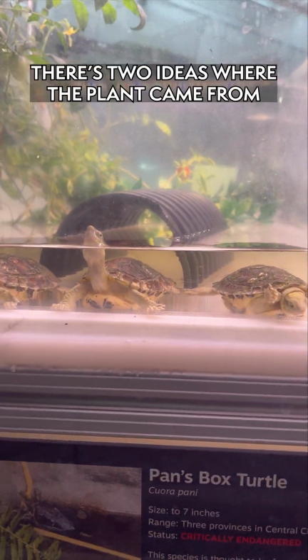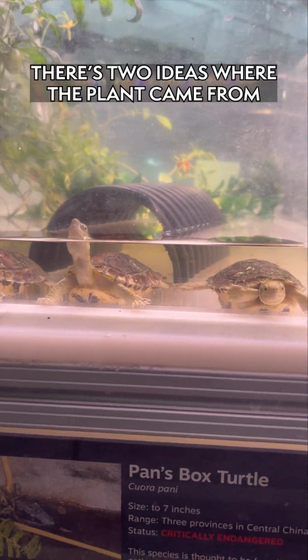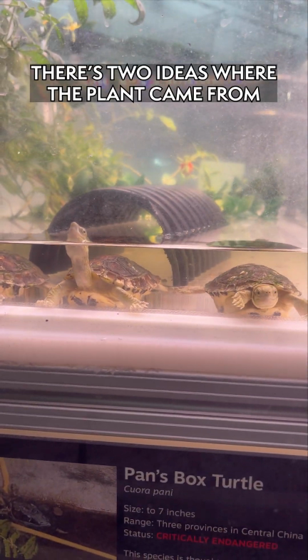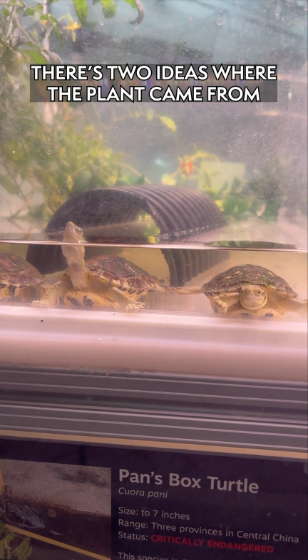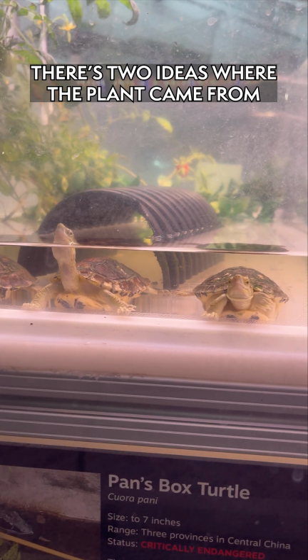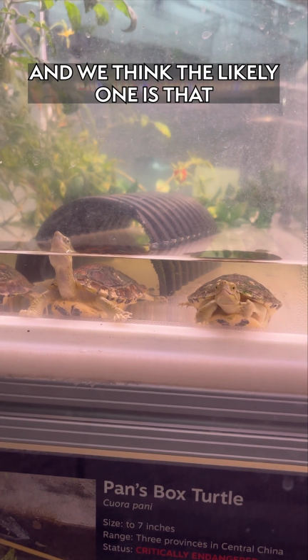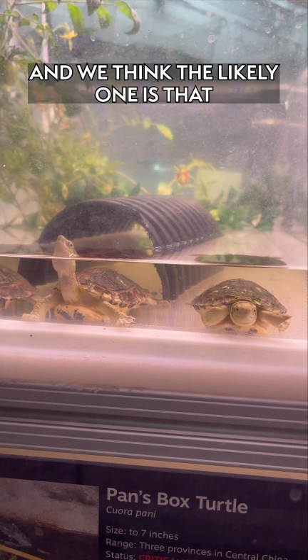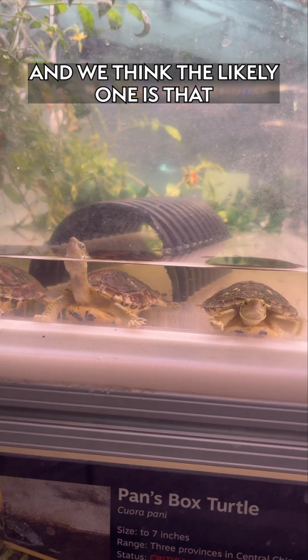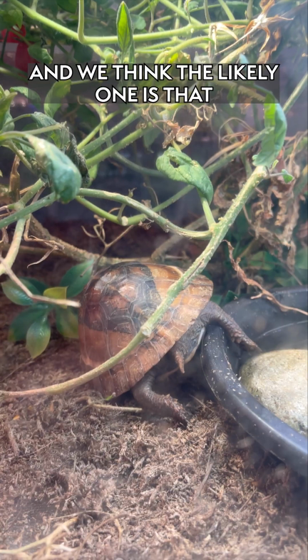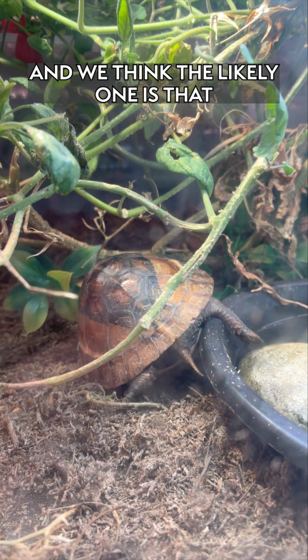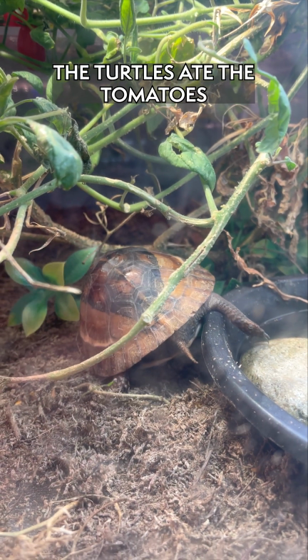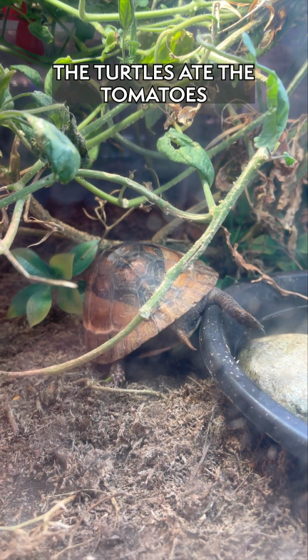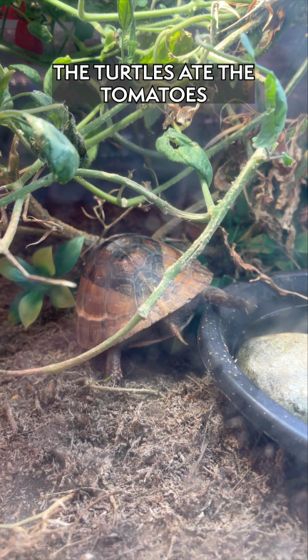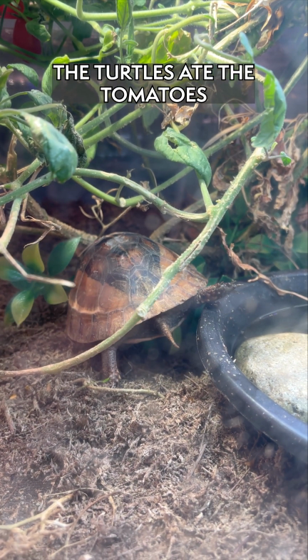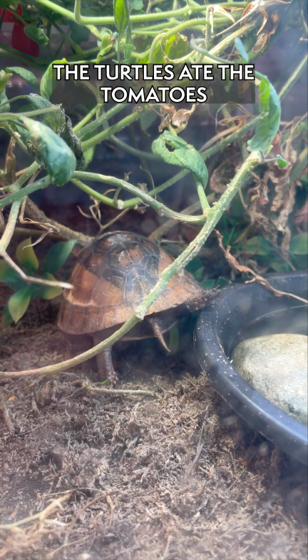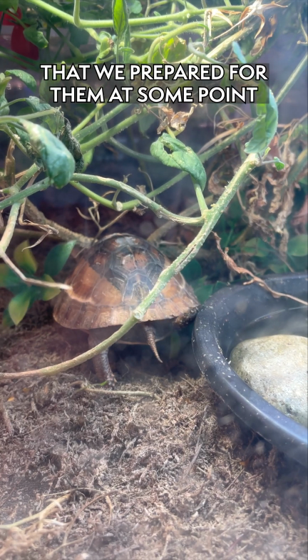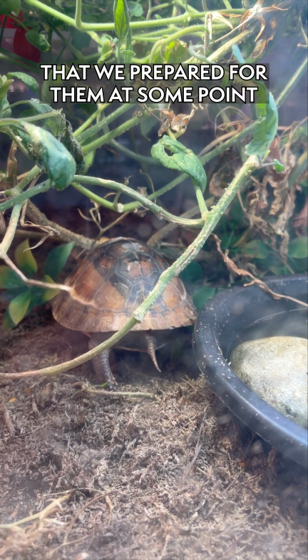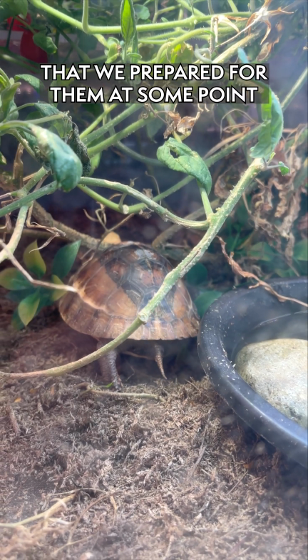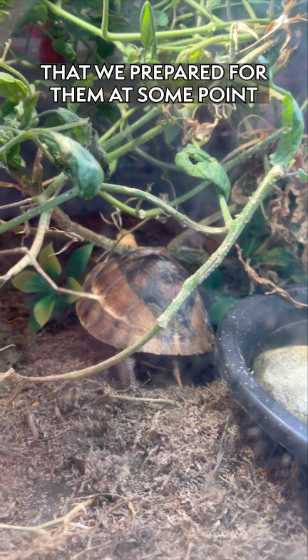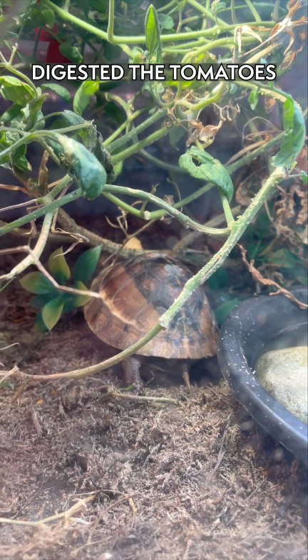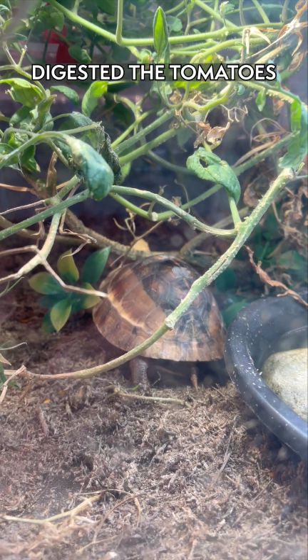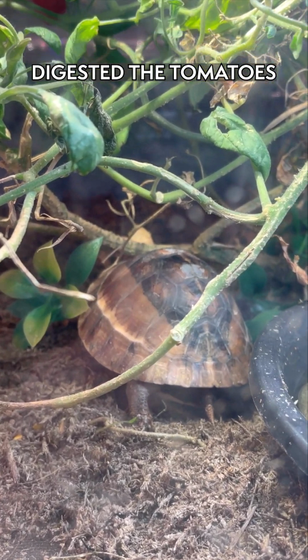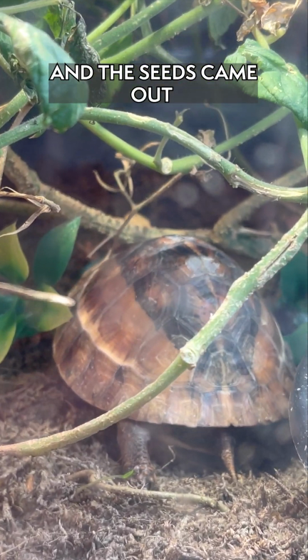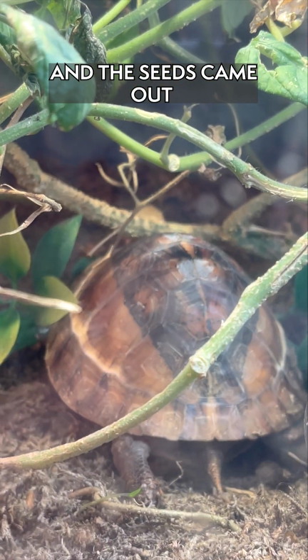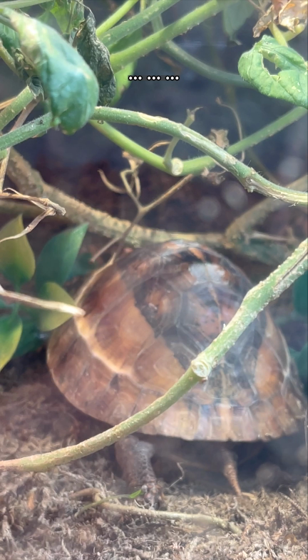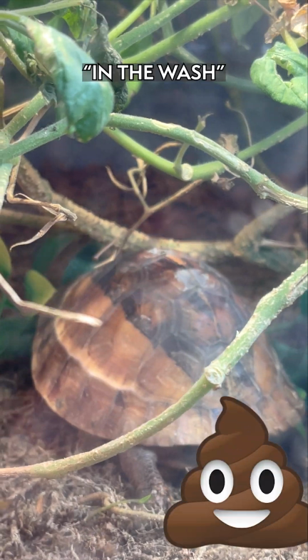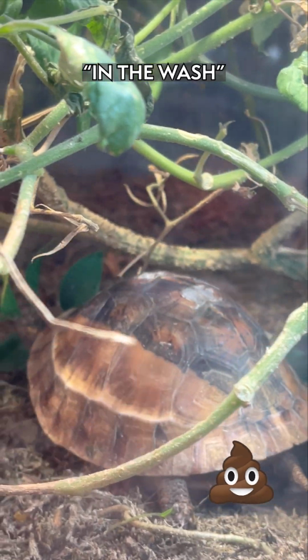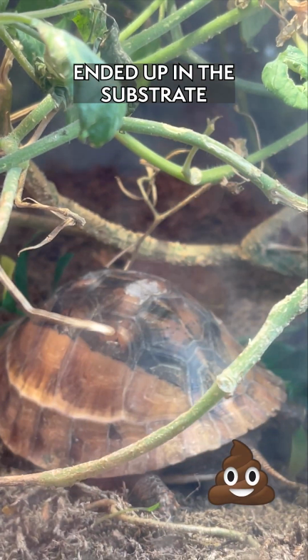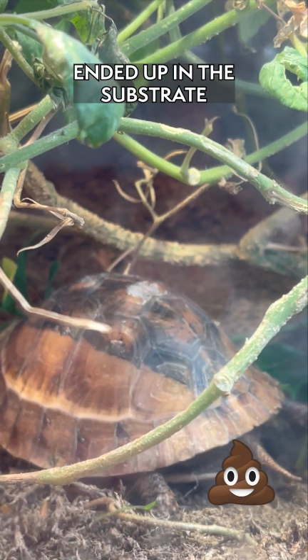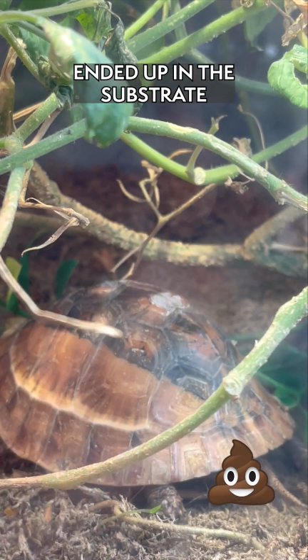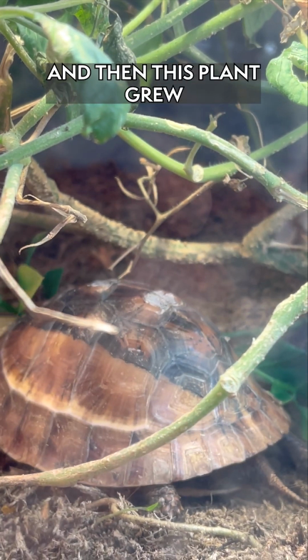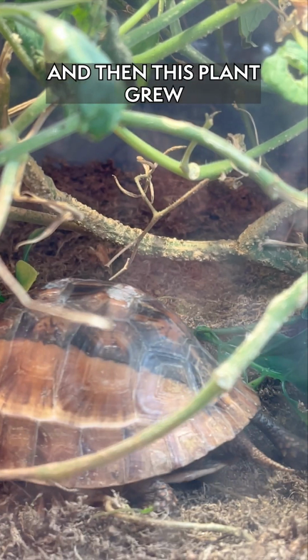There are two ideas where it came from, and we think the likely one is that the turtles ate the tomatoes that we prepared for them at some point, digested the tomatoes, and the seeds came out in the wash, ended up in the substrate, and then this plant grew.